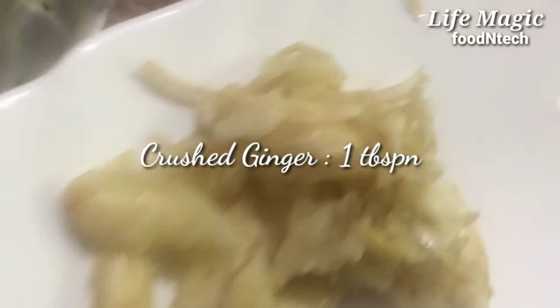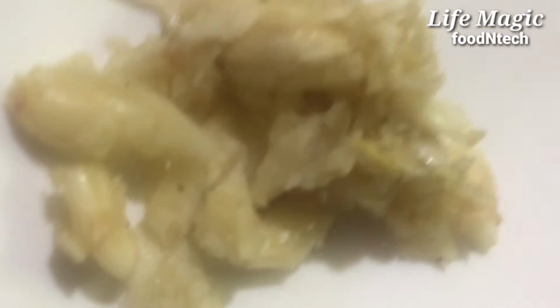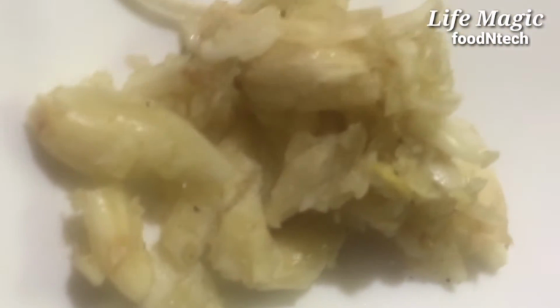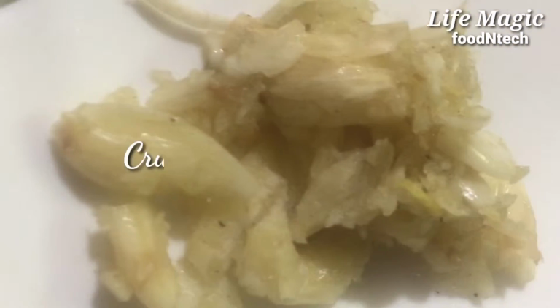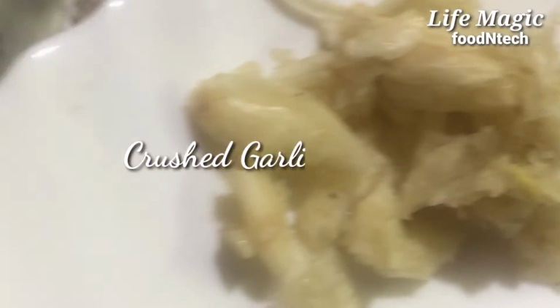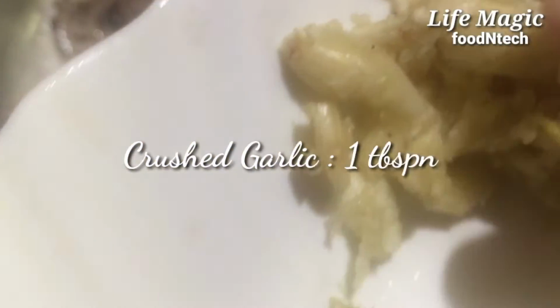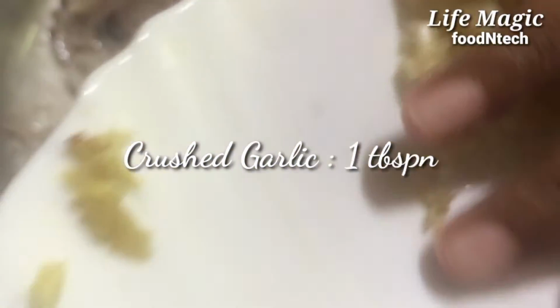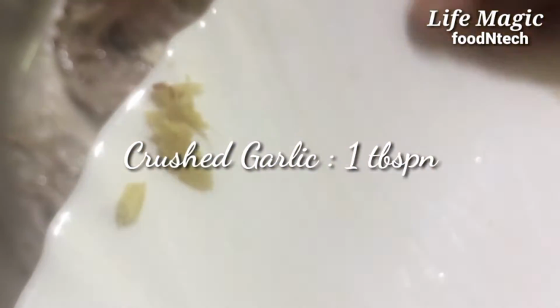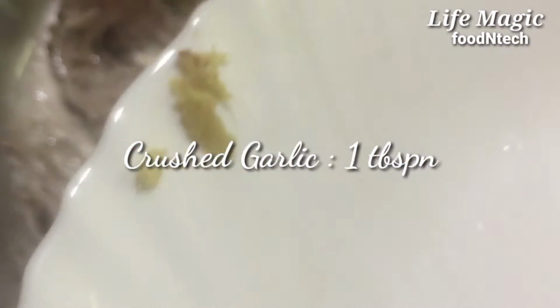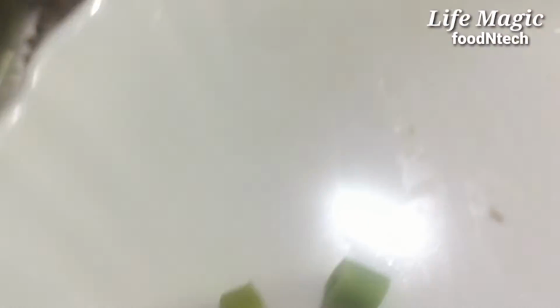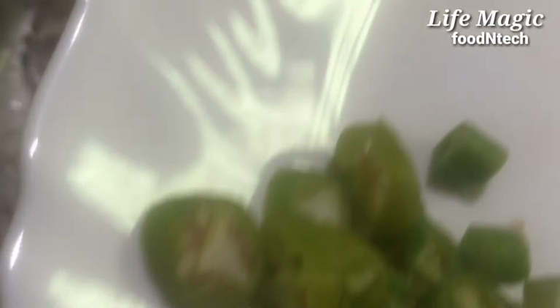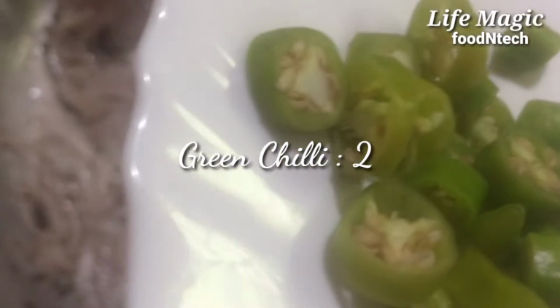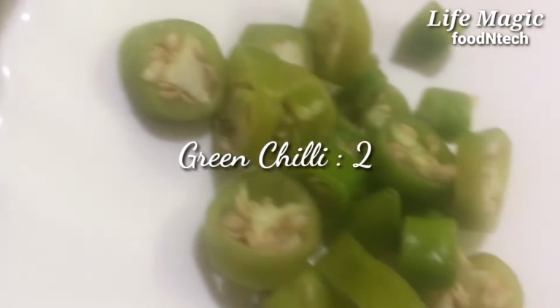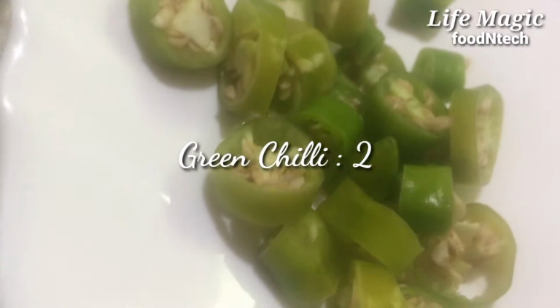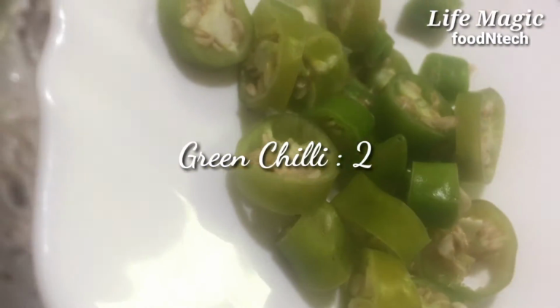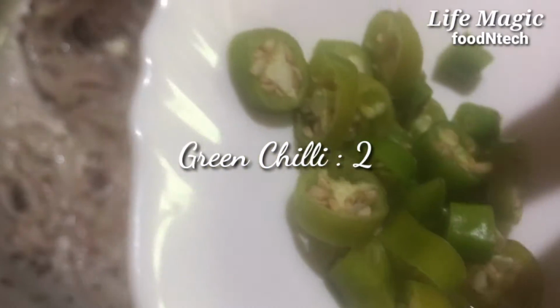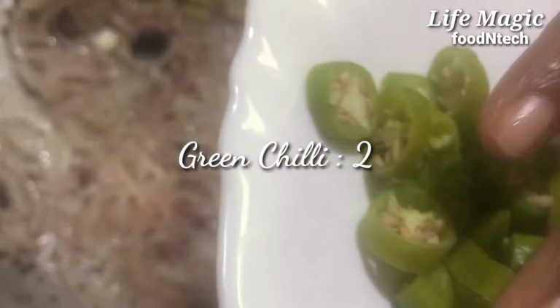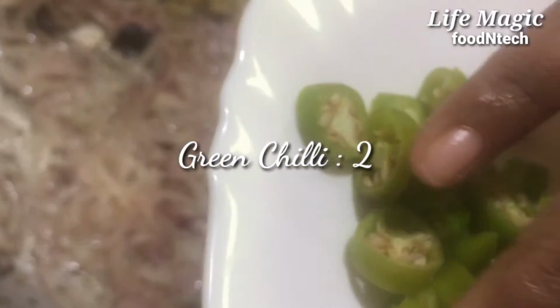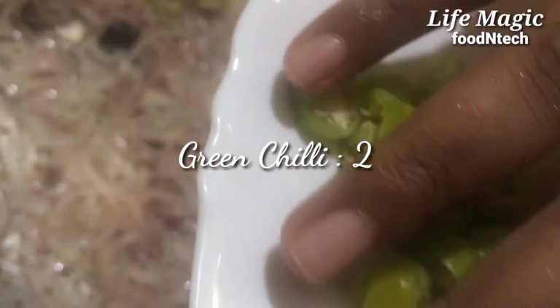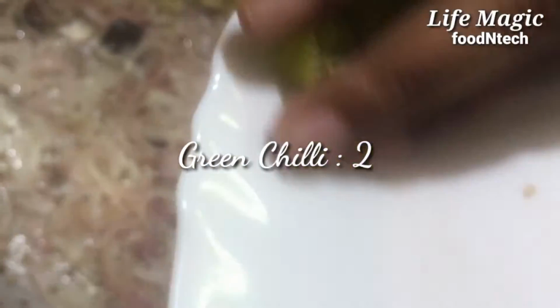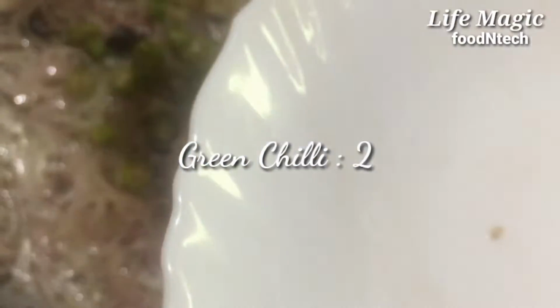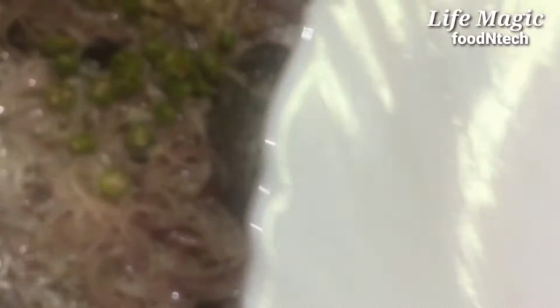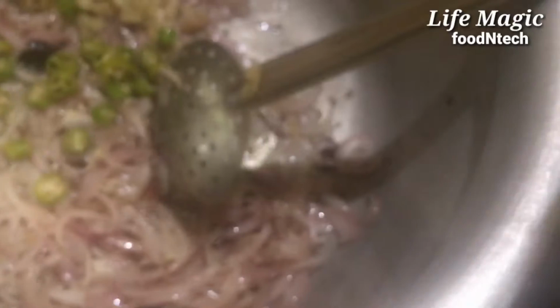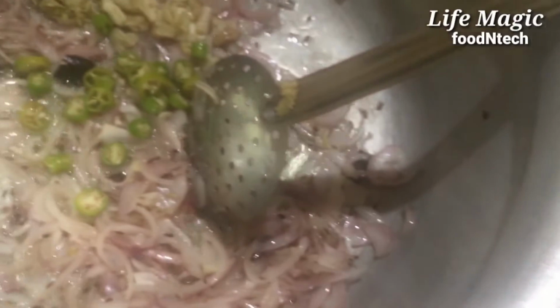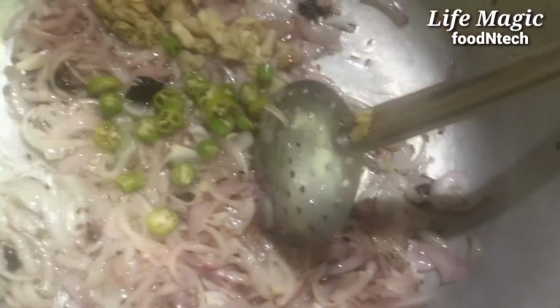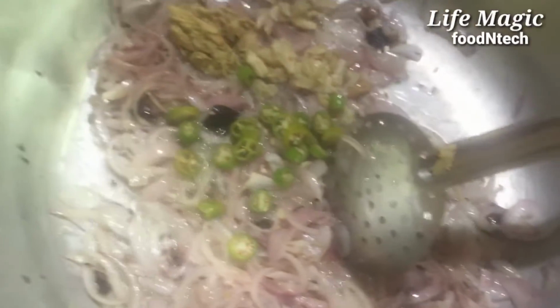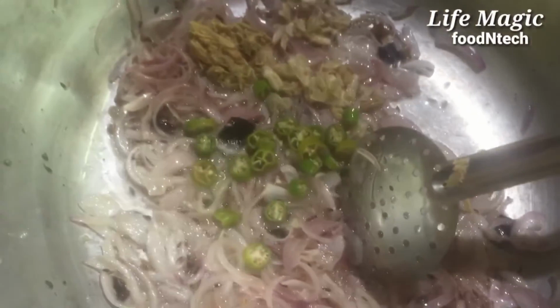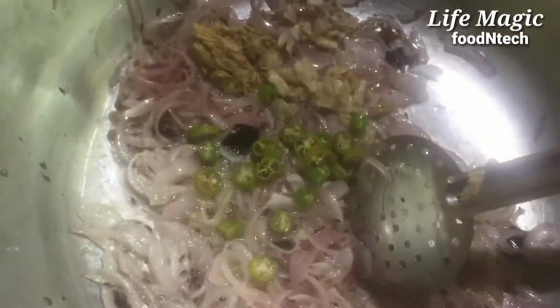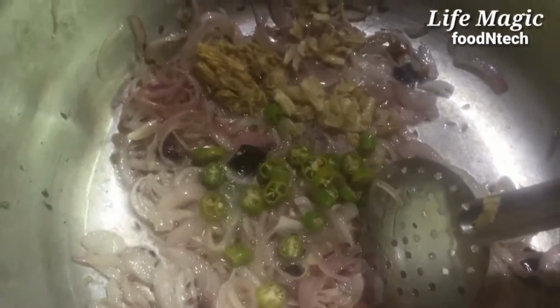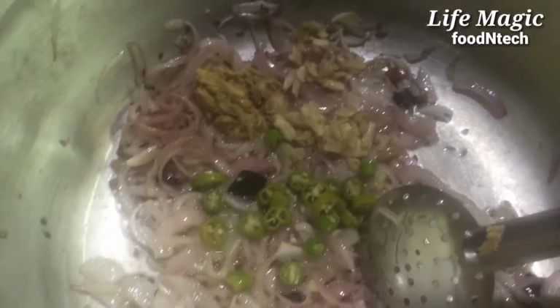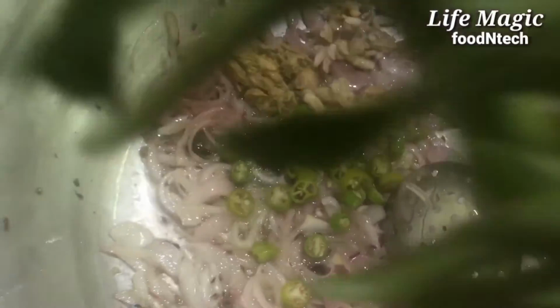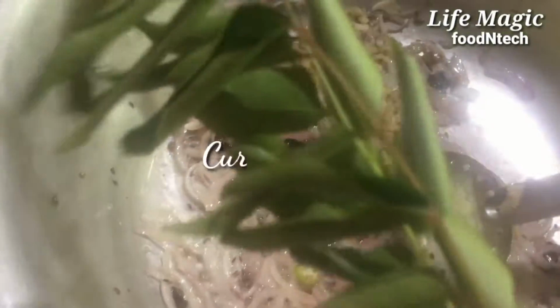We will use the taste of the food. Start with the rice. Evoke rice for the rice and throw the rice. Start with this.